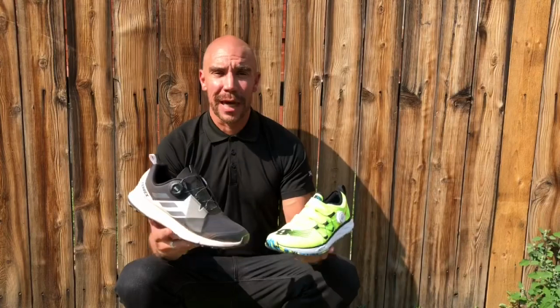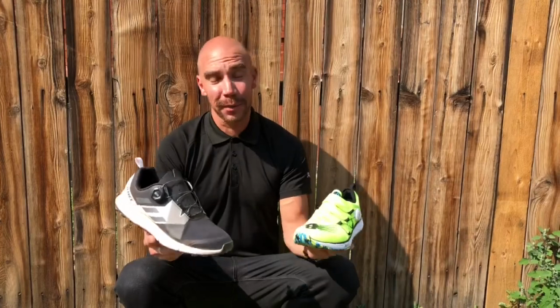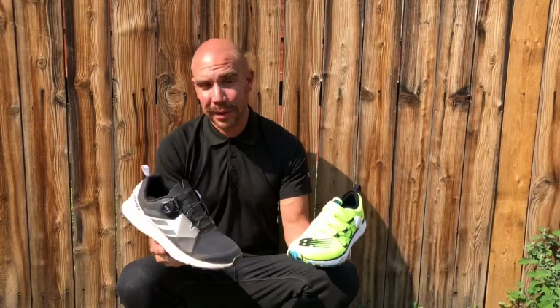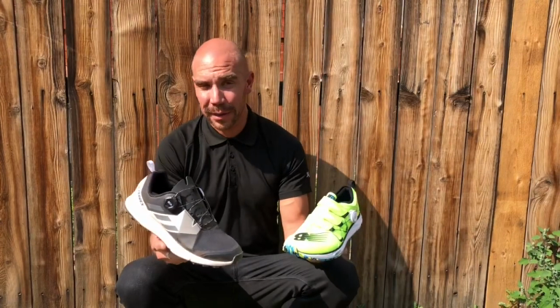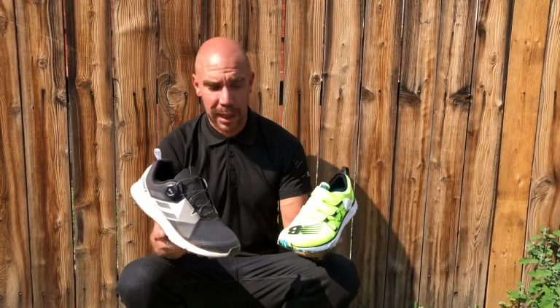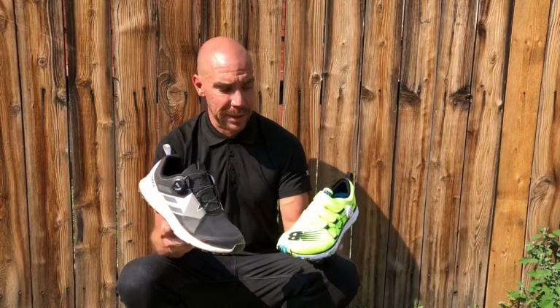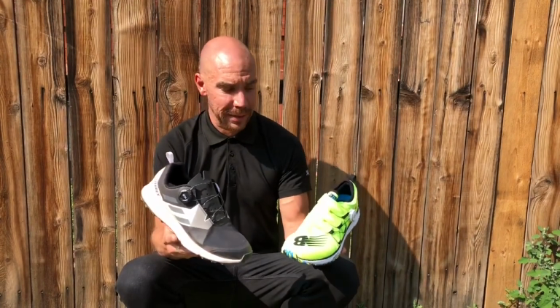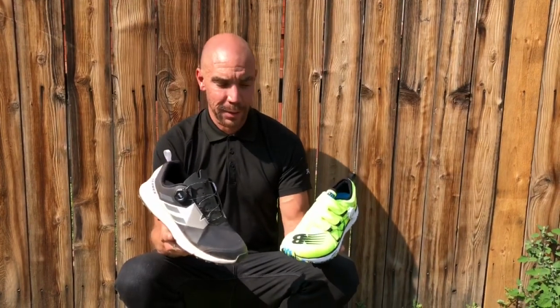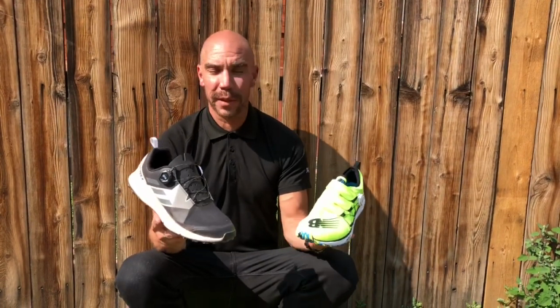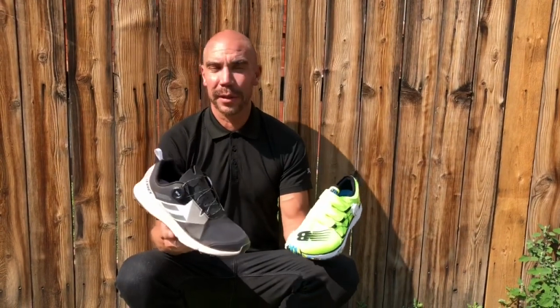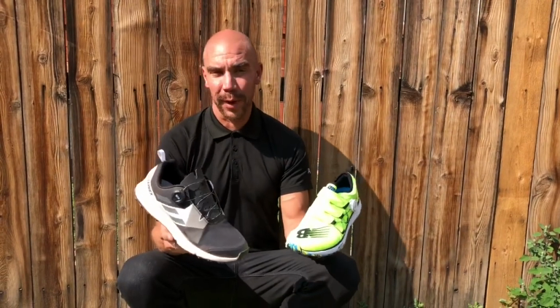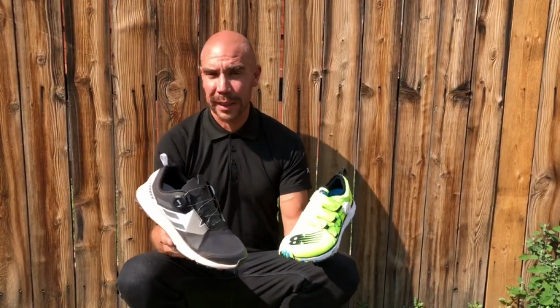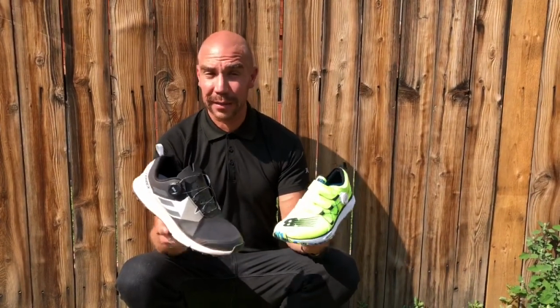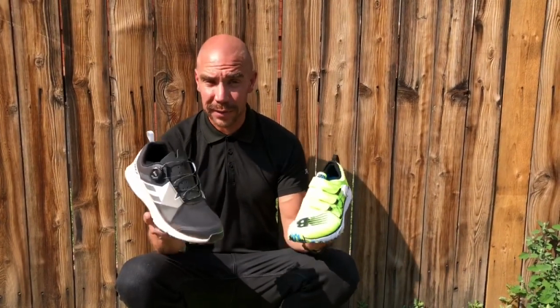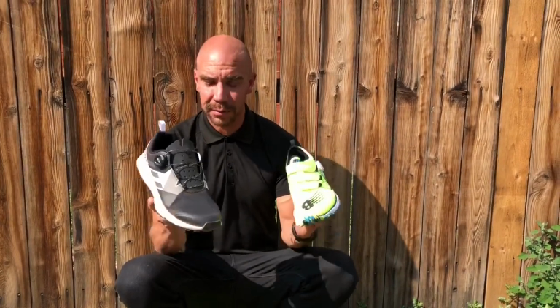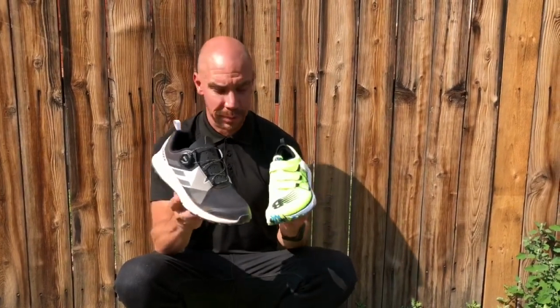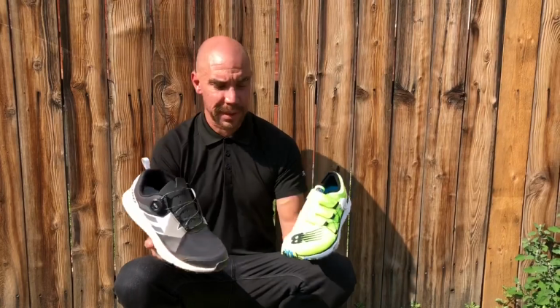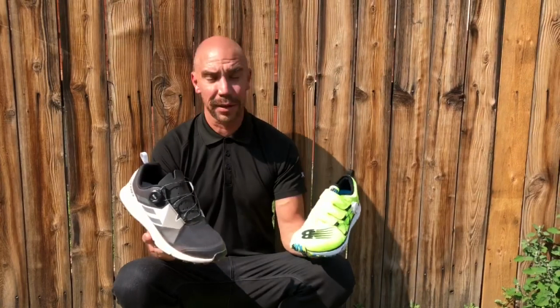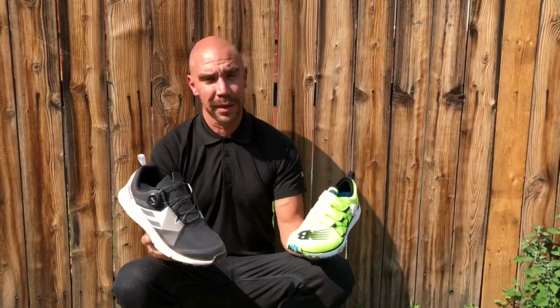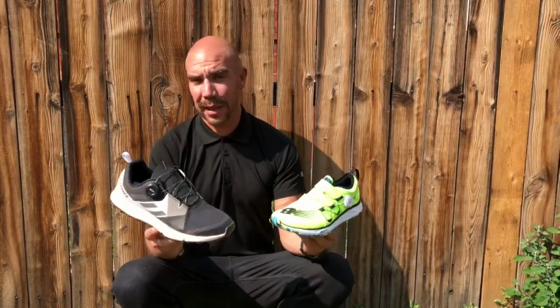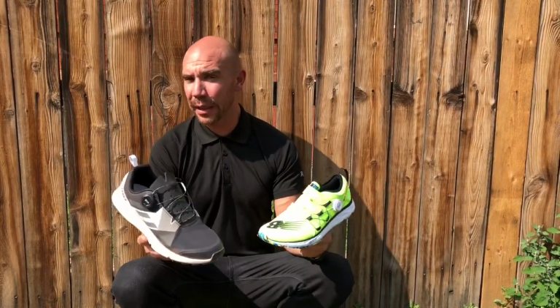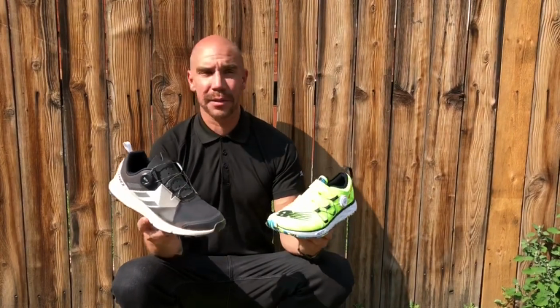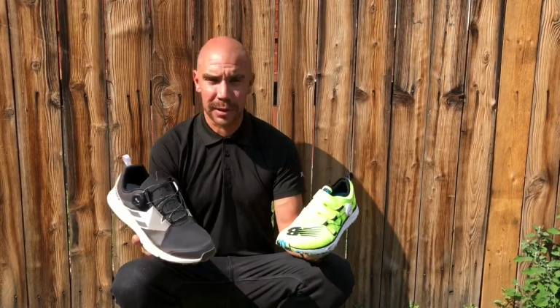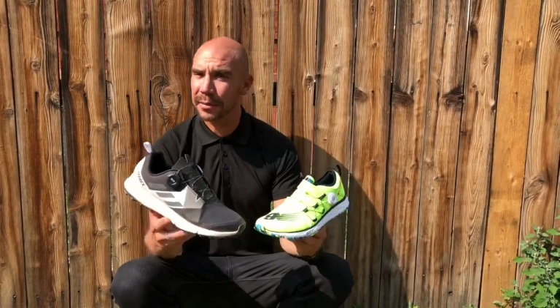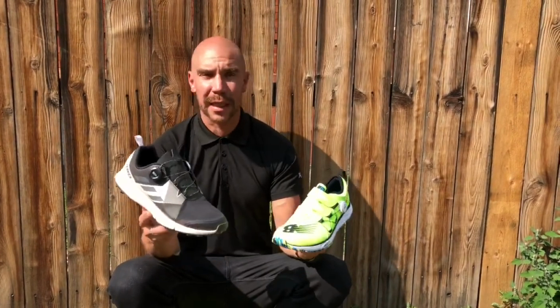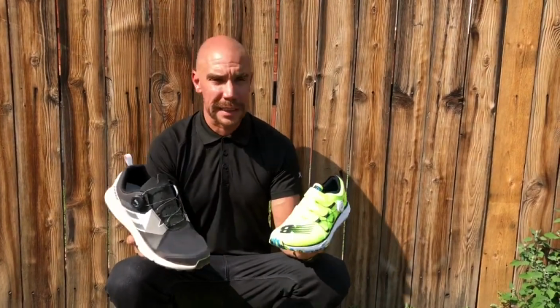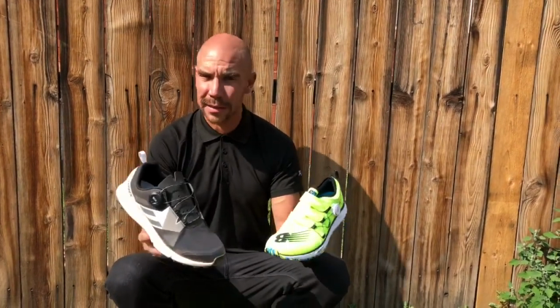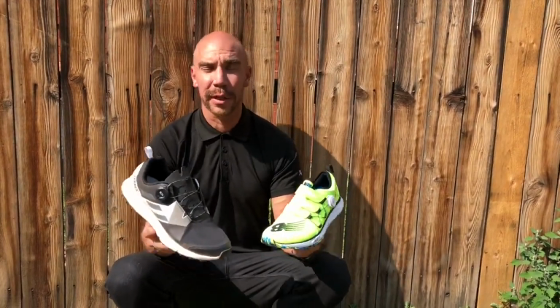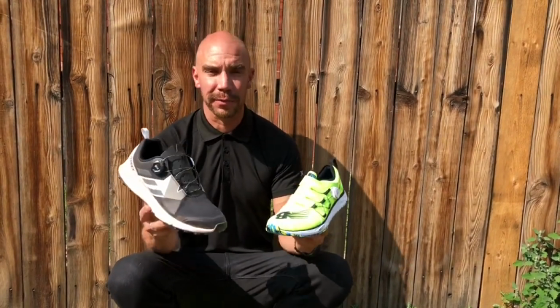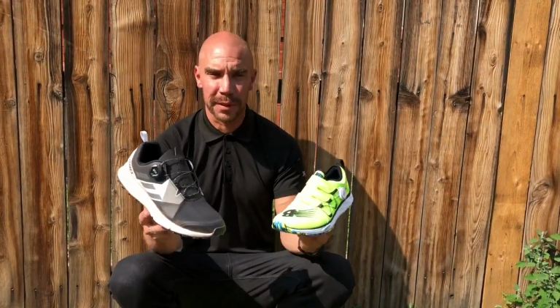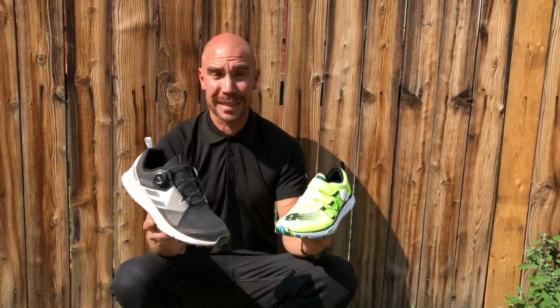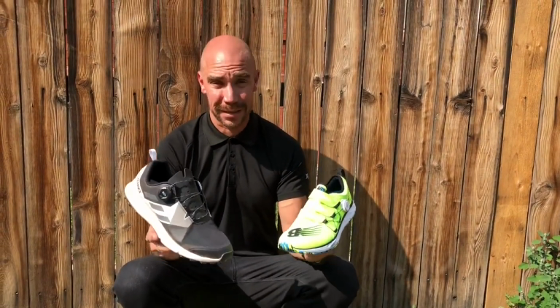I really wanted them to help understand what we do here at BOA, and I think the first and most important thing to know is that we're not a lace closure system, it's not a lacing system — we are a performance fit system.